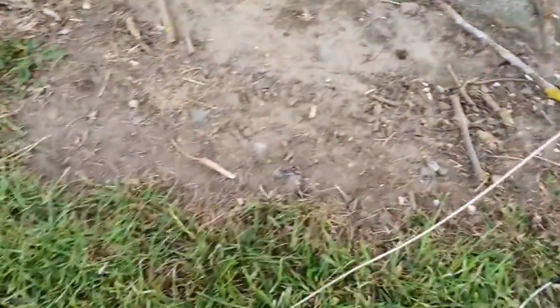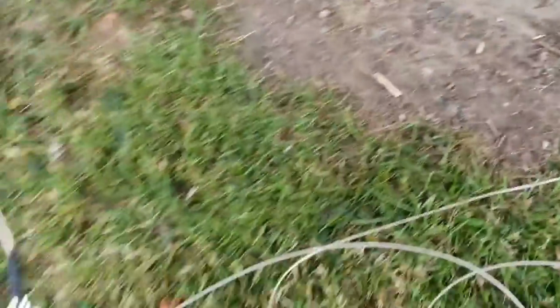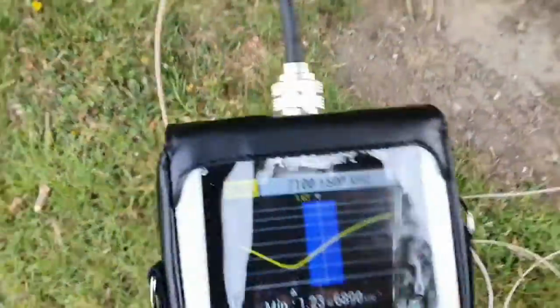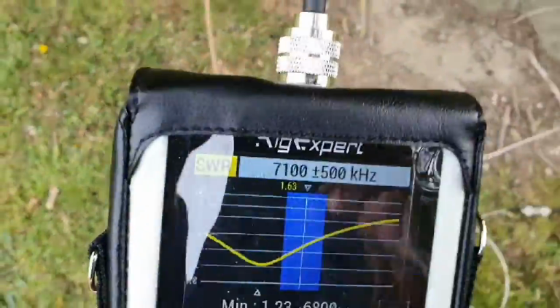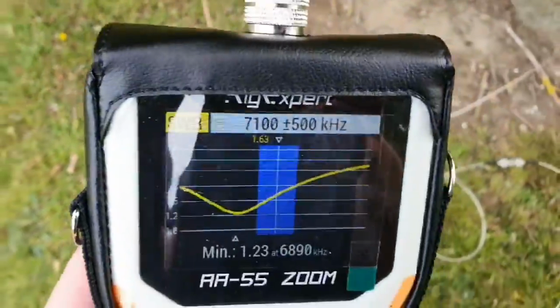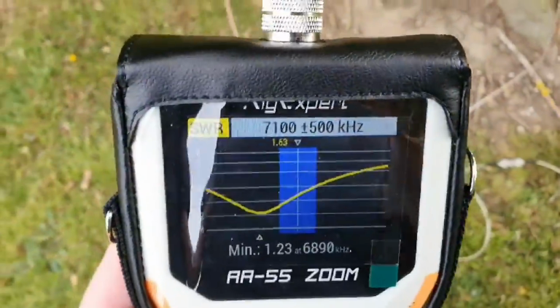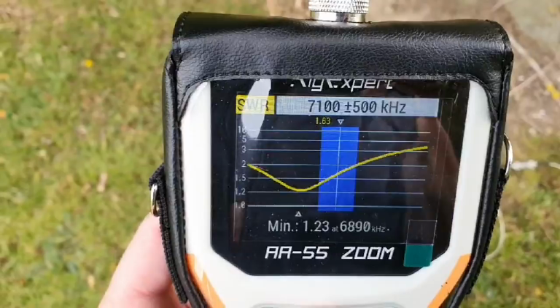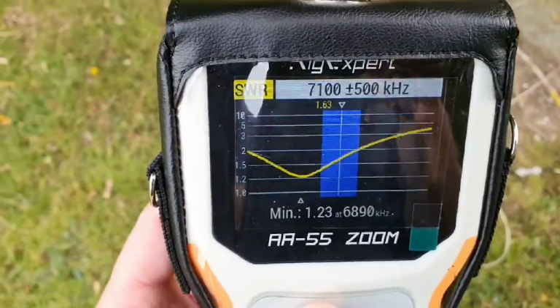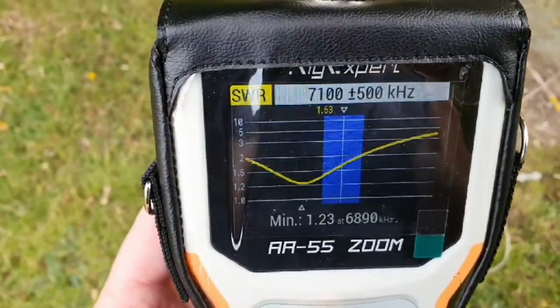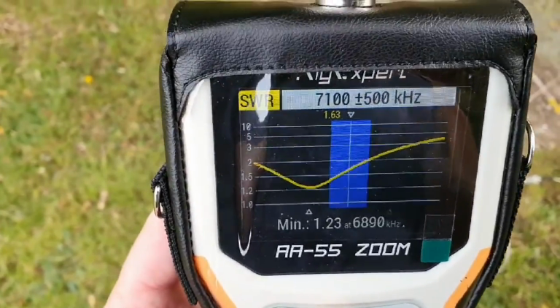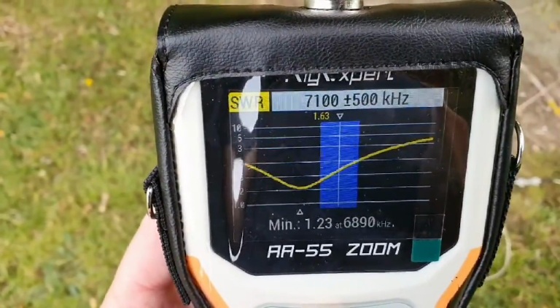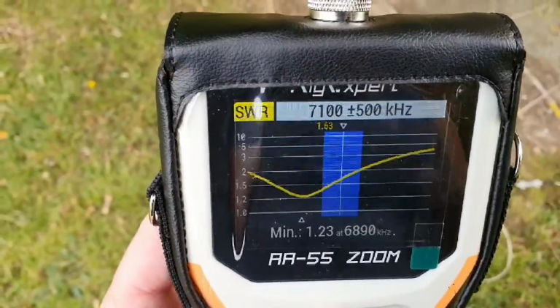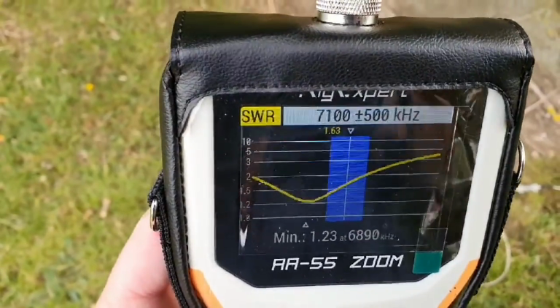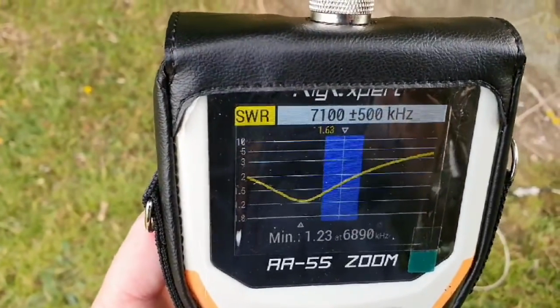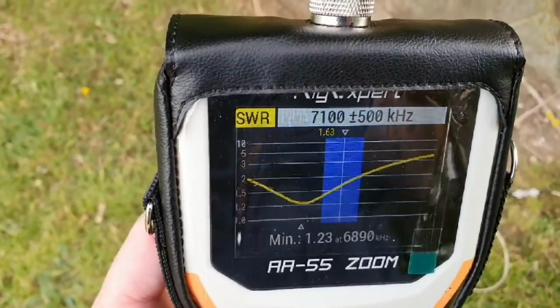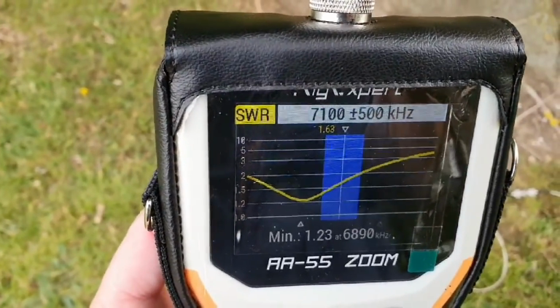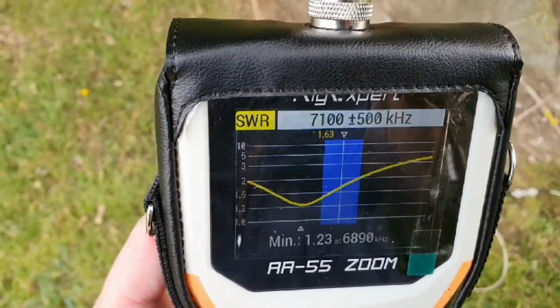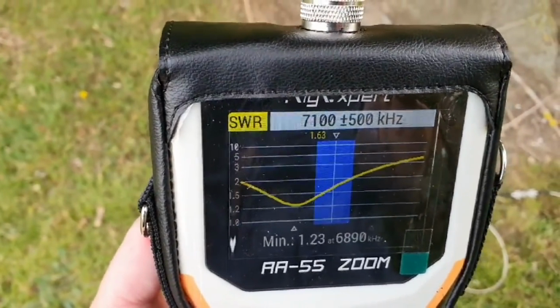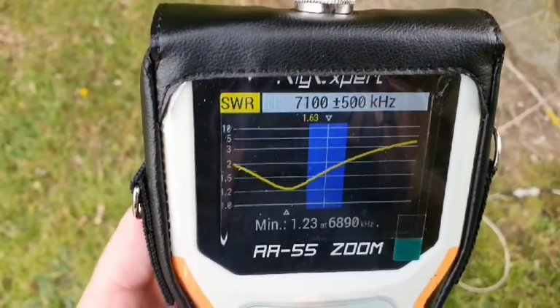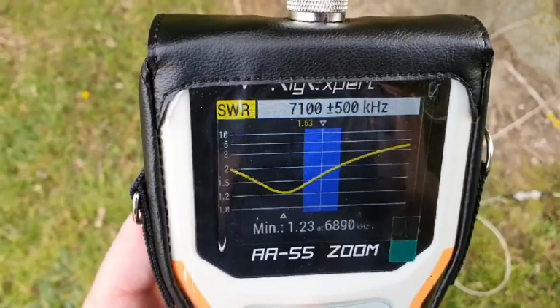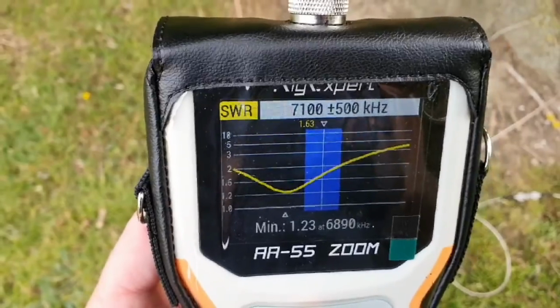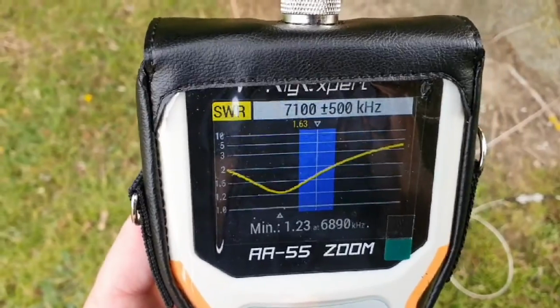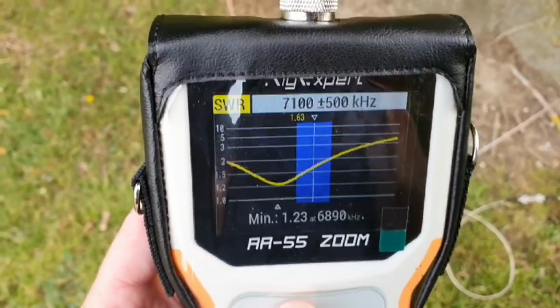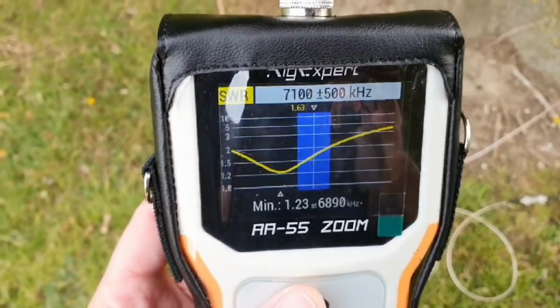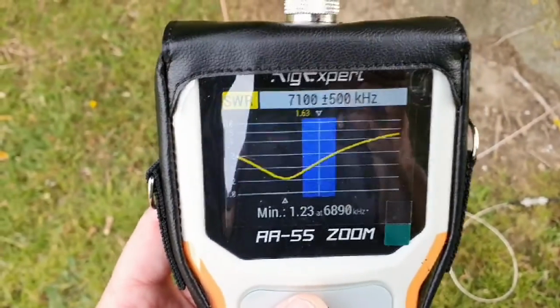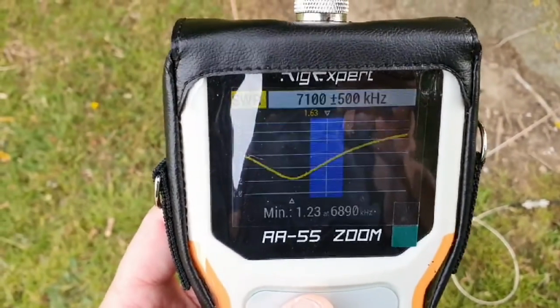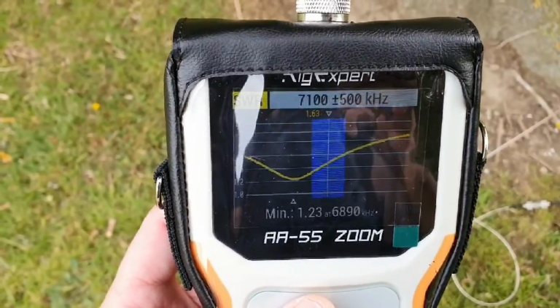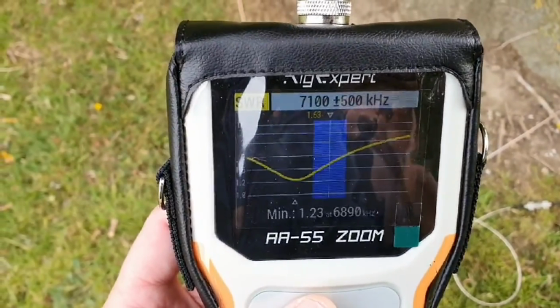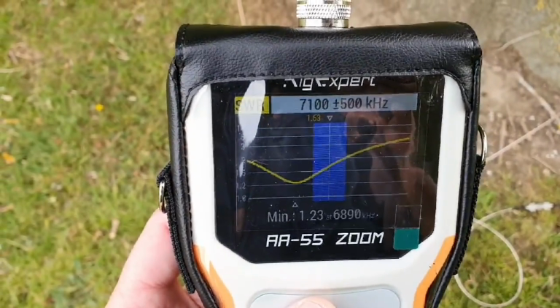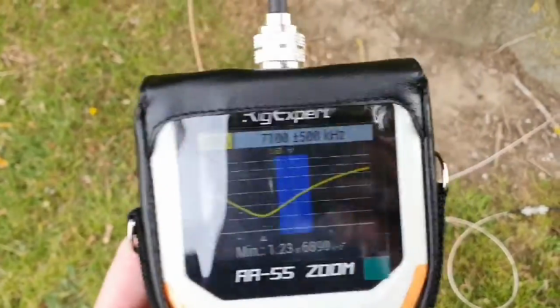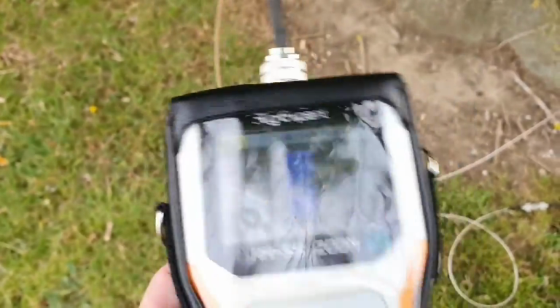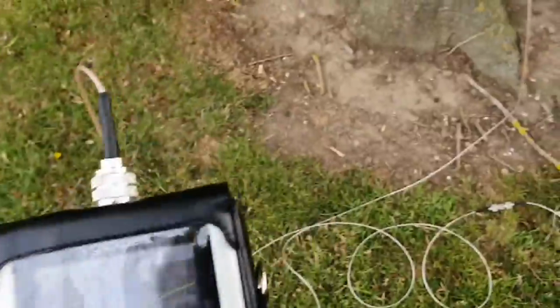Let's do a quick sweep here. Looking at 40 meters — remember I've not altered the length of the wire from the inverted L — but you can see that the SWR is a lot lower, and I tend to find that that's the case, but obviously you'd need to cut a bit off the wire.